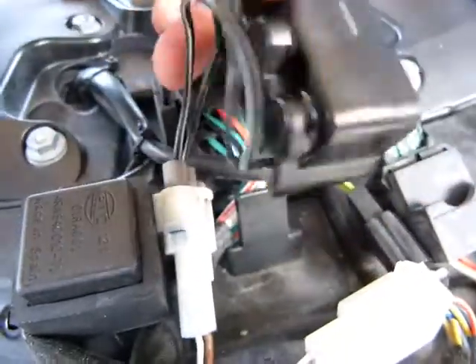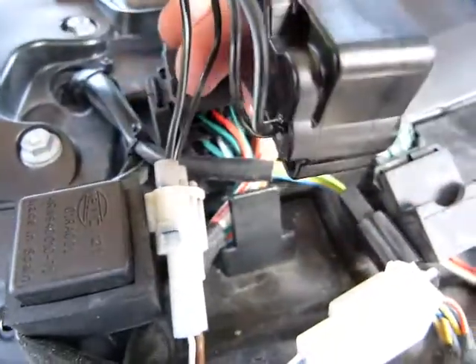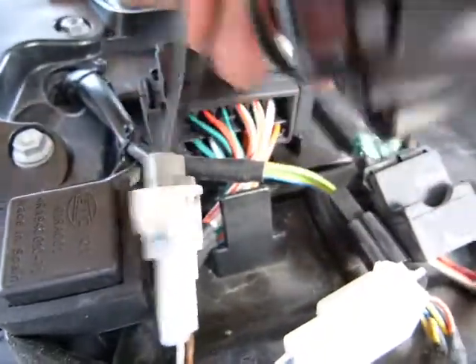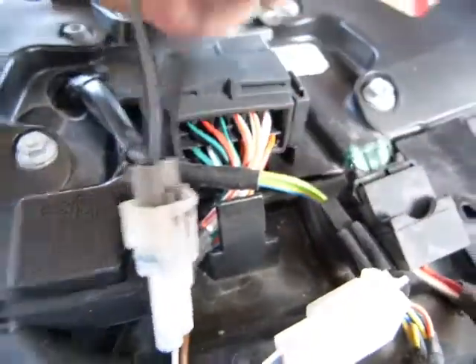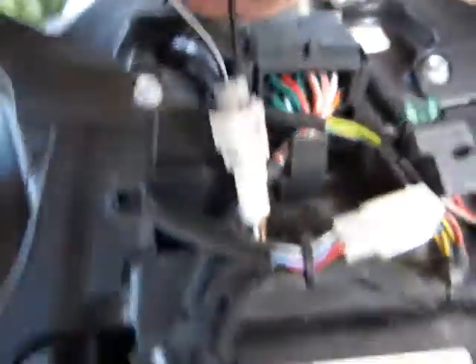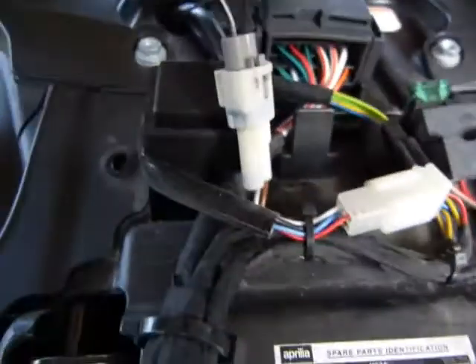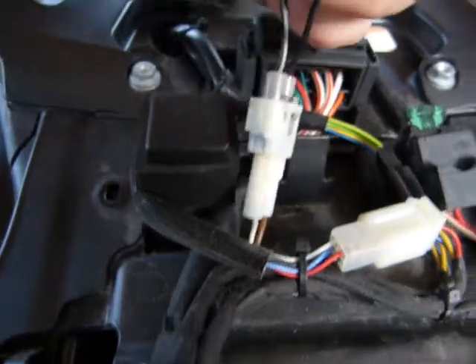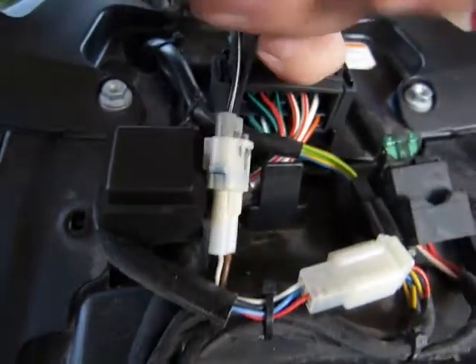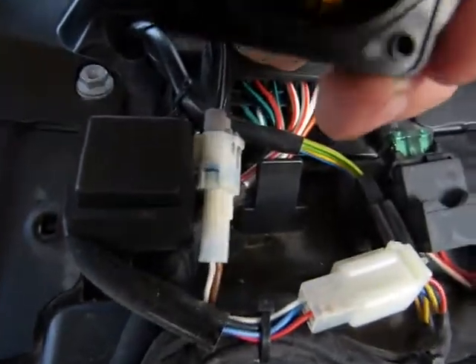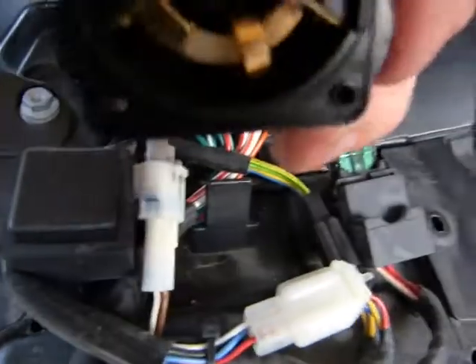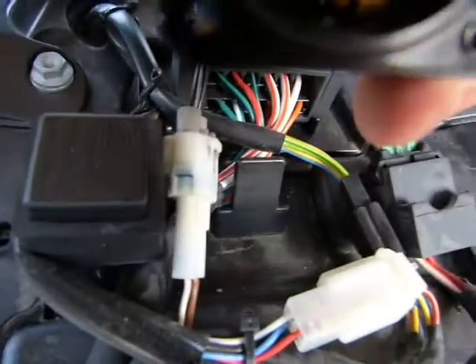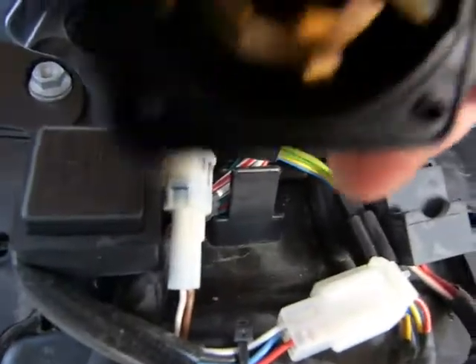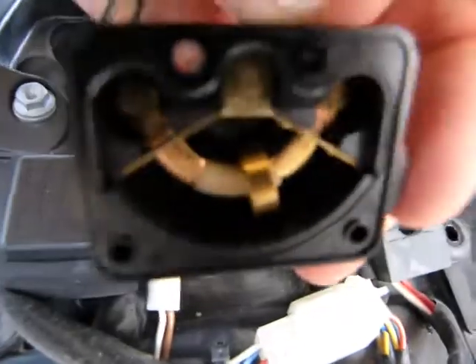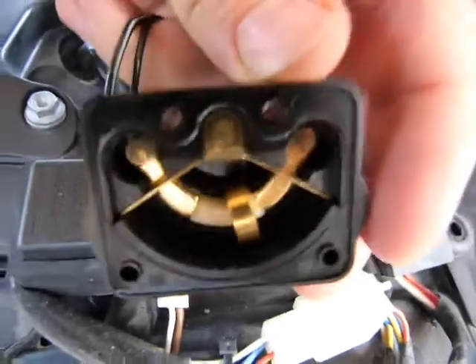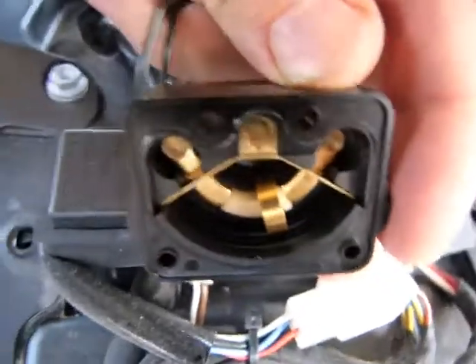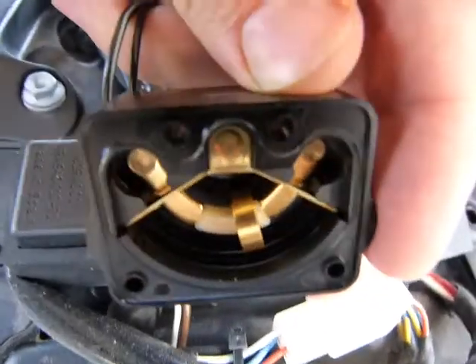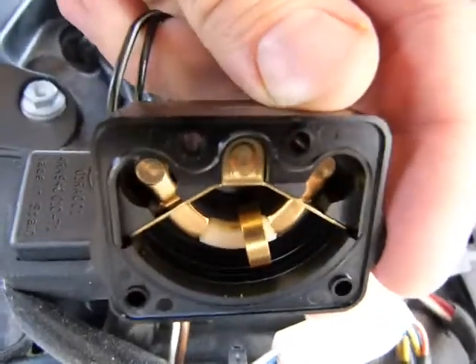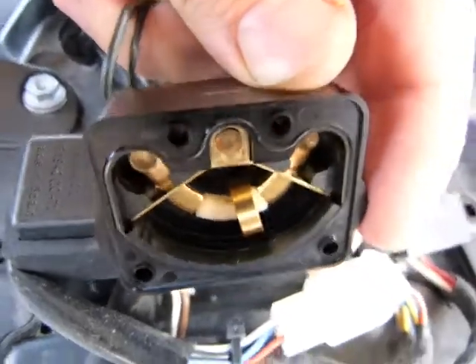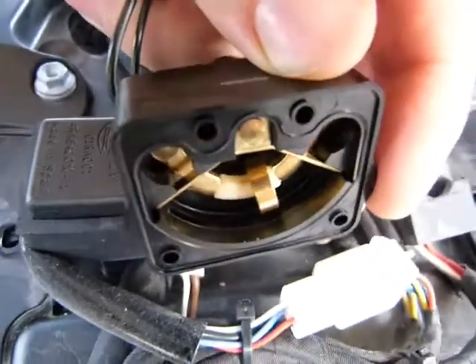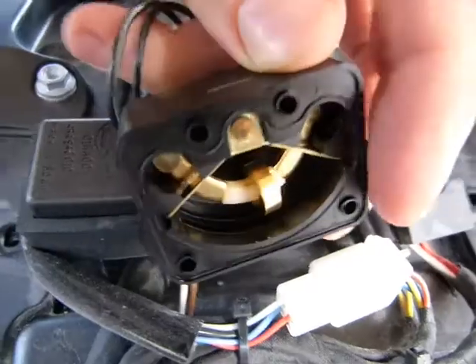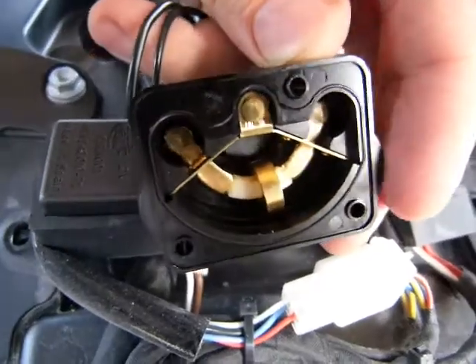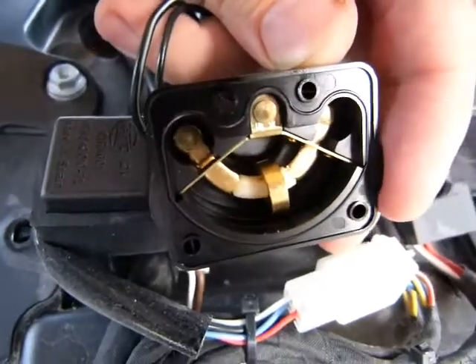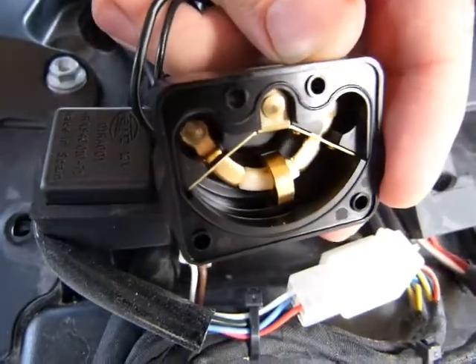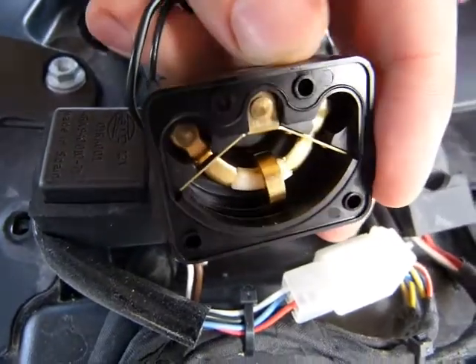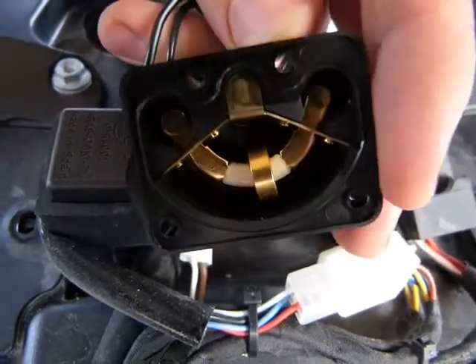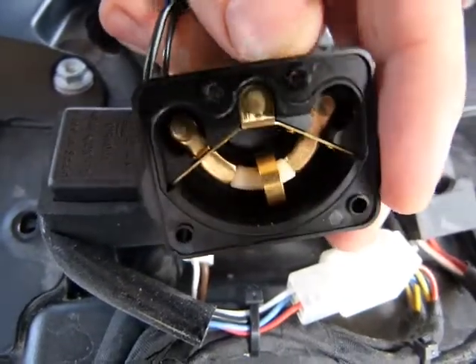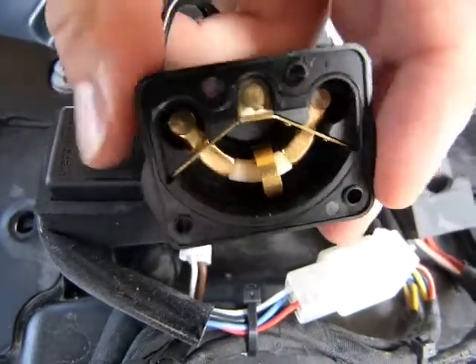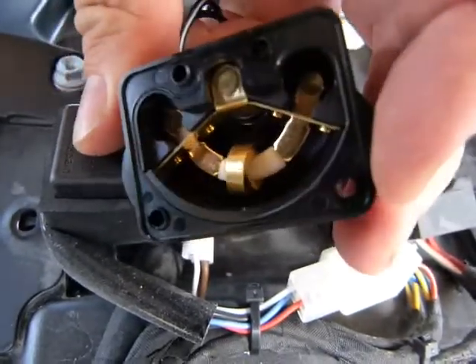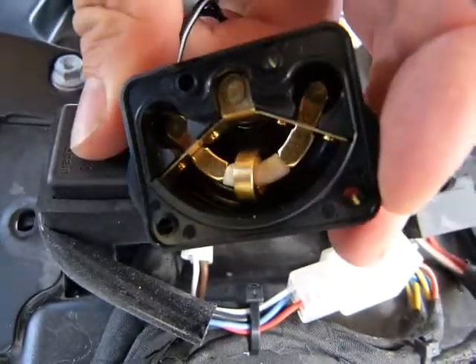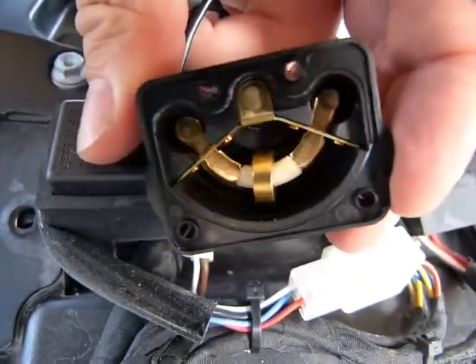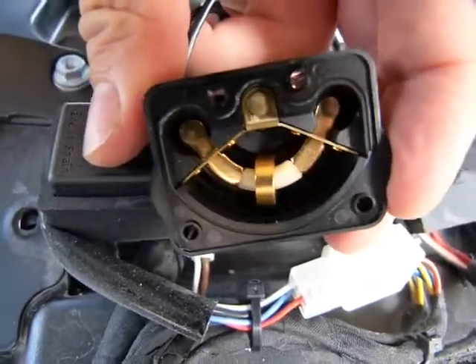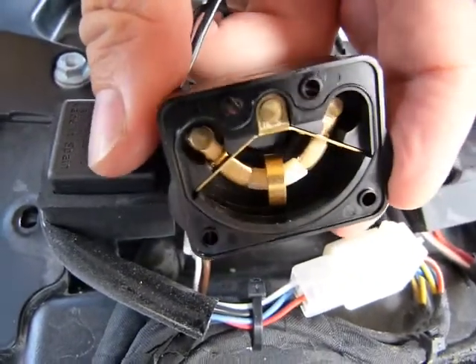That's all there is to it, it's super simple. That's how it looks, it plugs into the harness. This is pretty much how any of the tip over sensors work on any of the bikes.